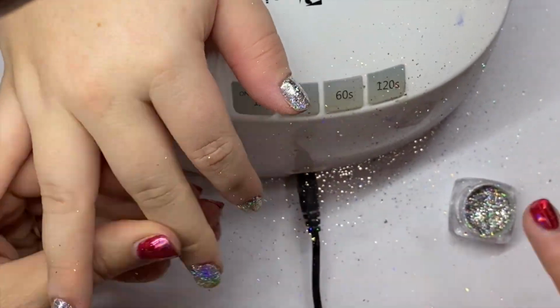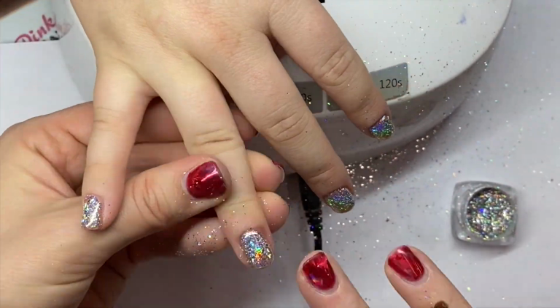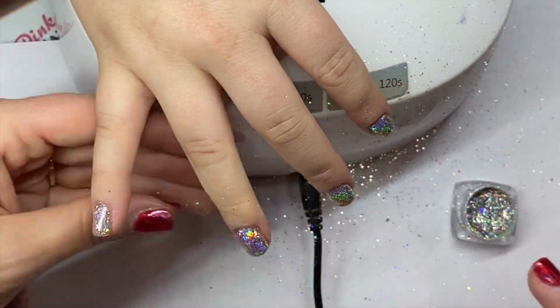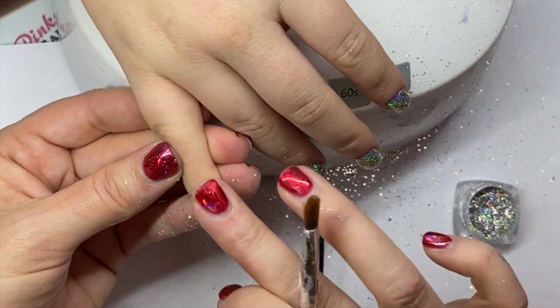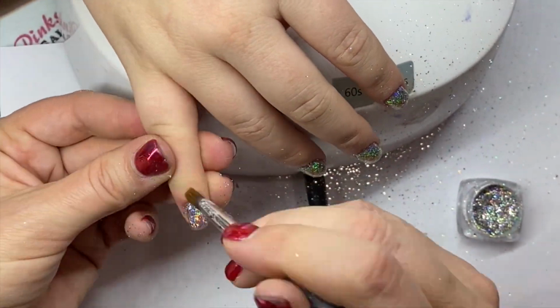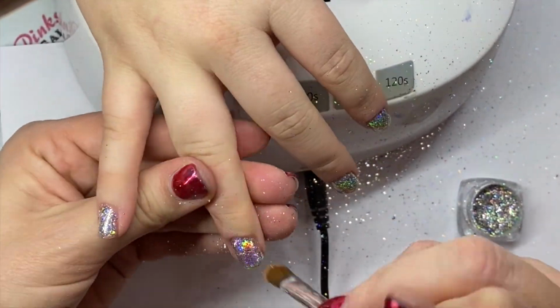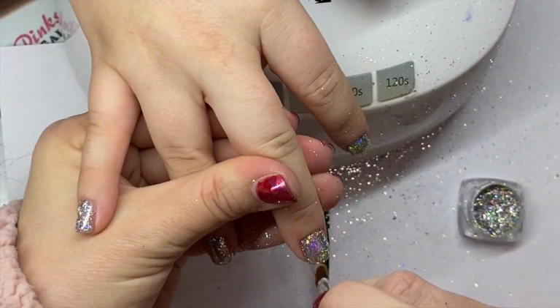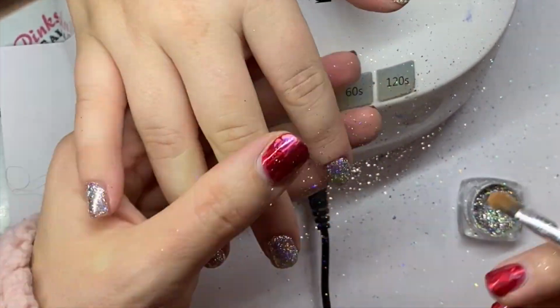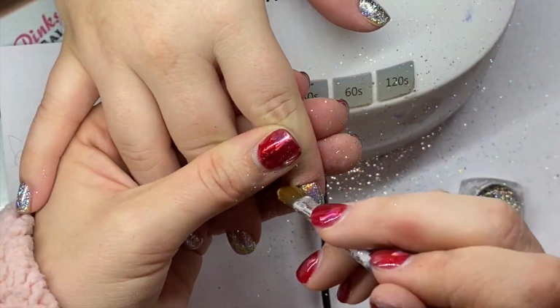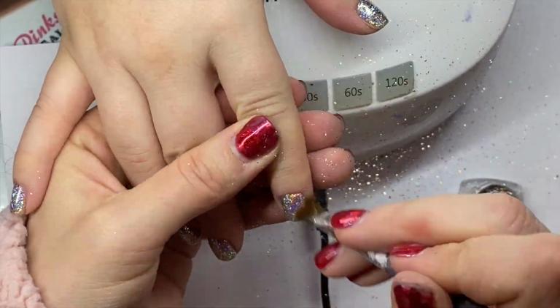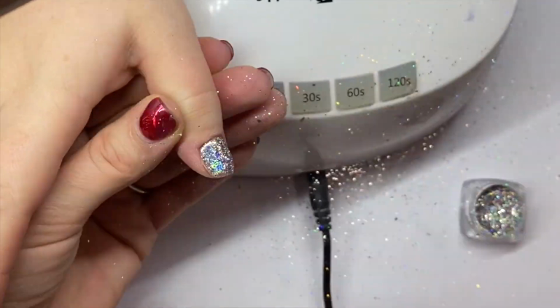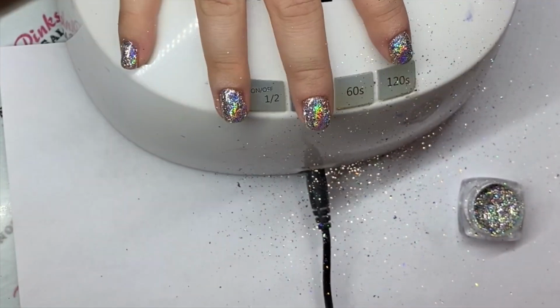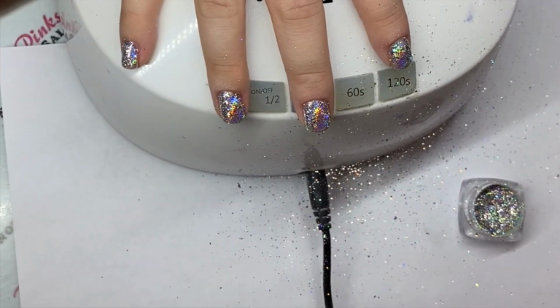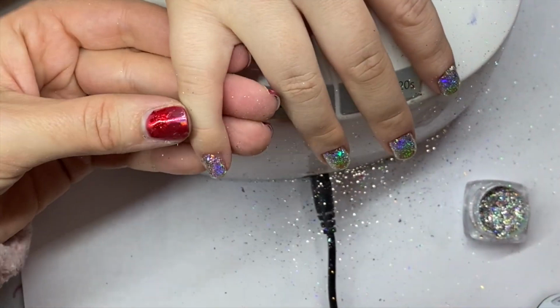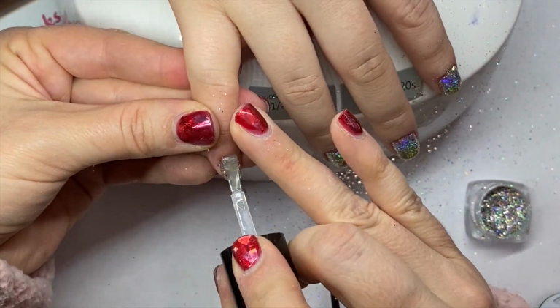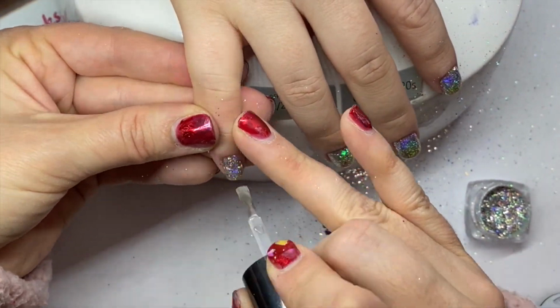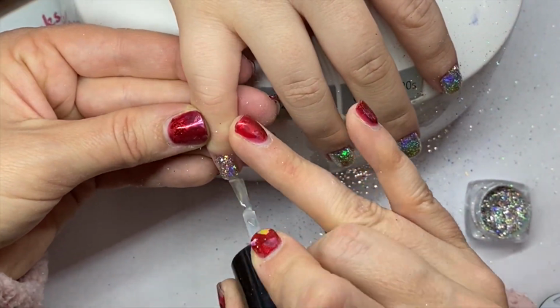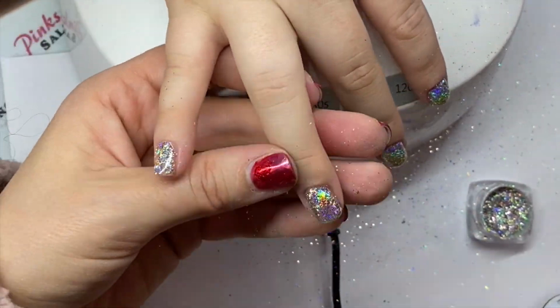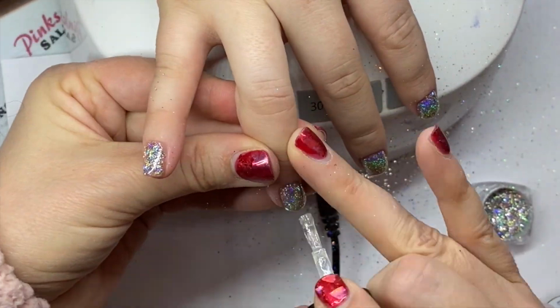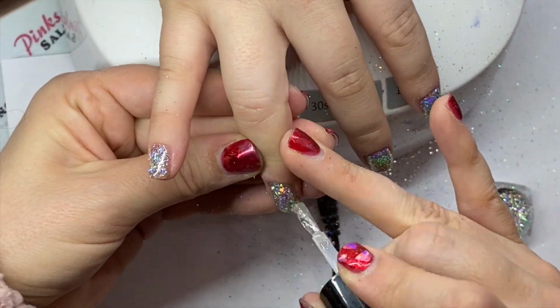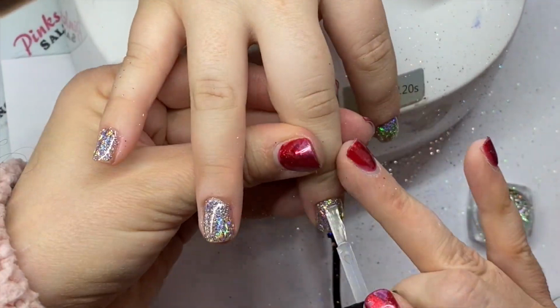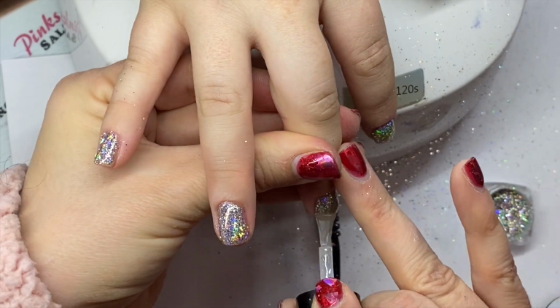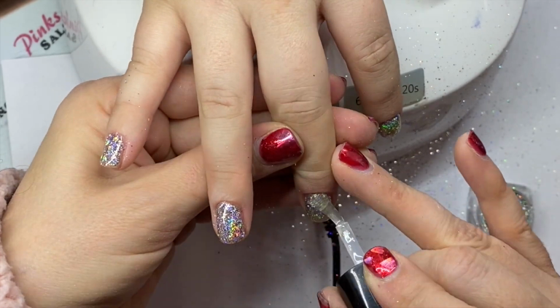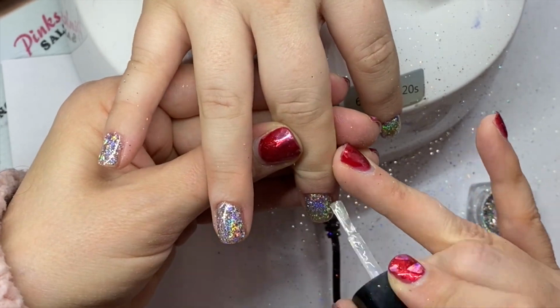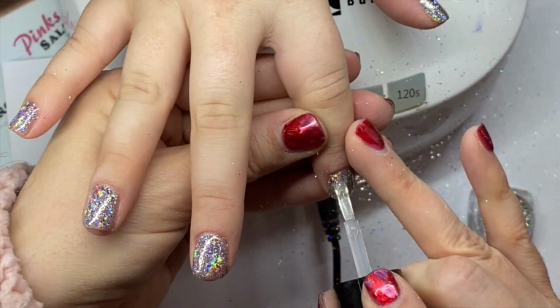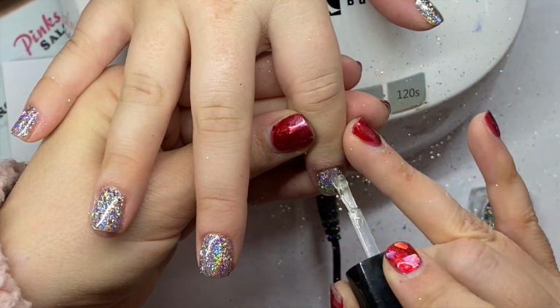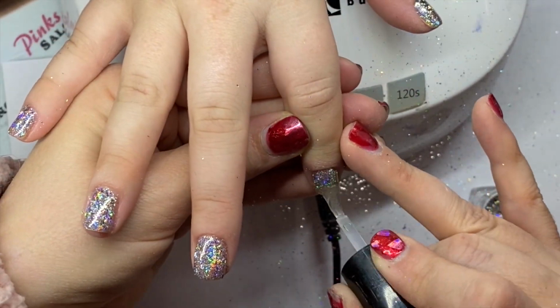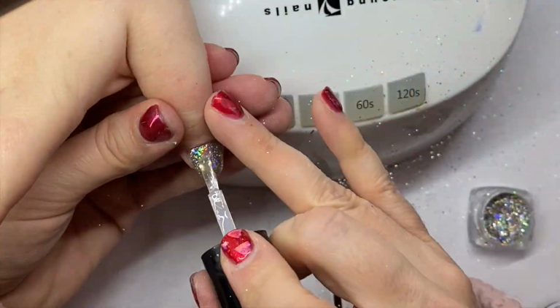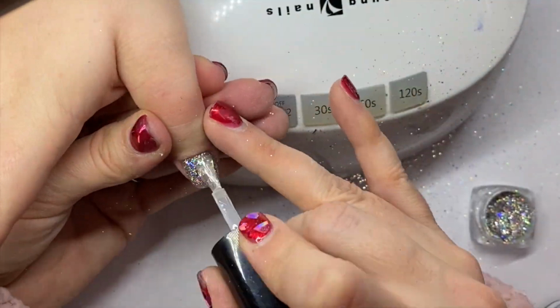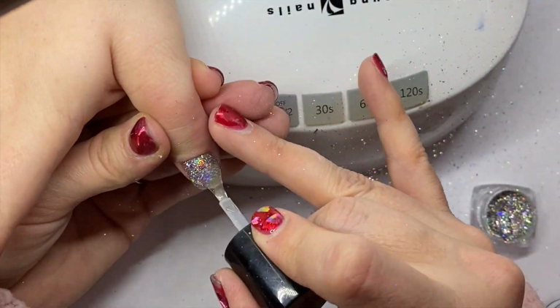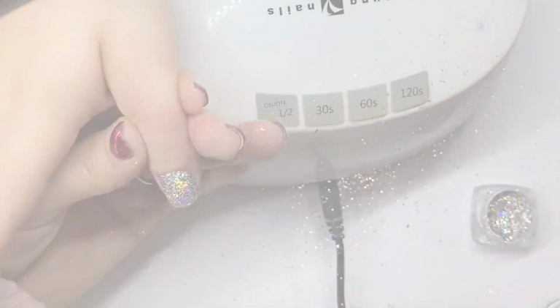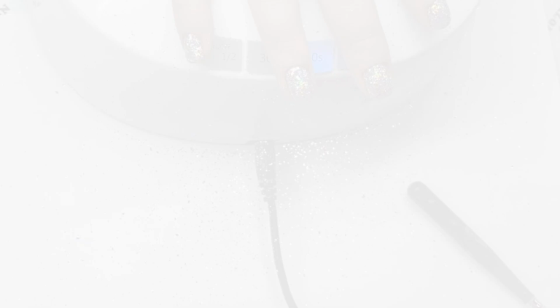You'll need a sticky base for this. If you're doing this over enhancements, you're going to want to put down a top coat or a base coat. After that, I'm putting a no-wipe top coat down and I'm going to cure that in the lamp.